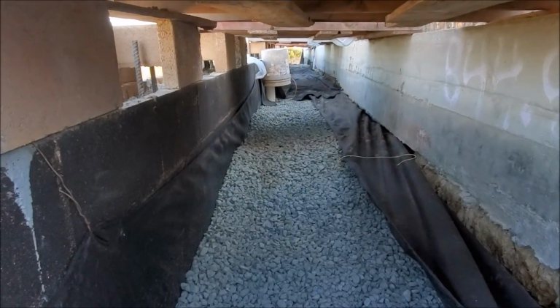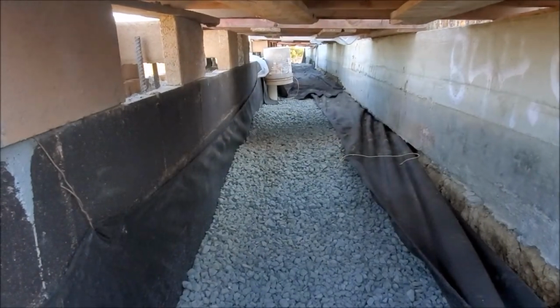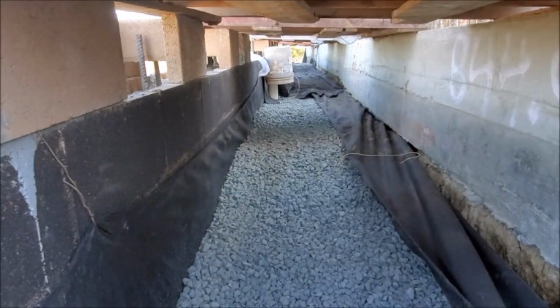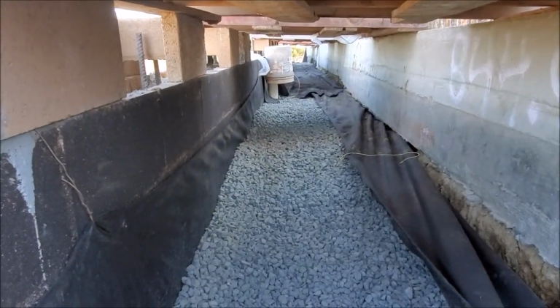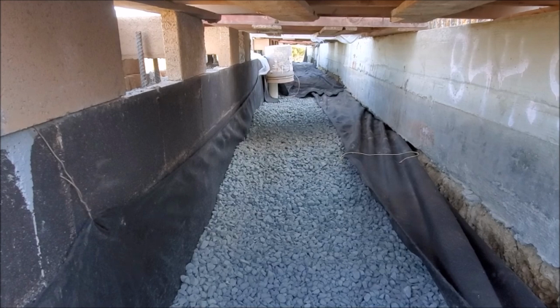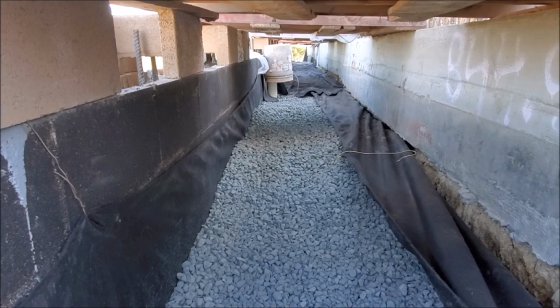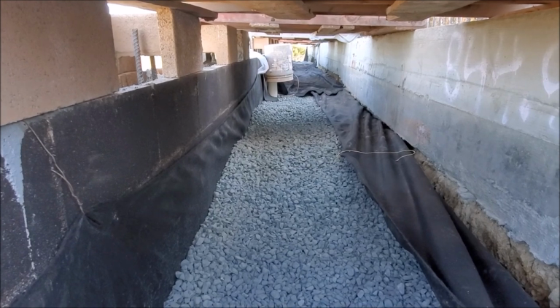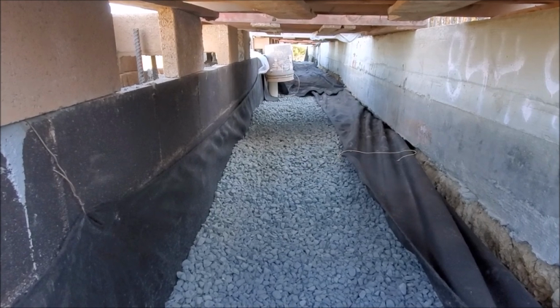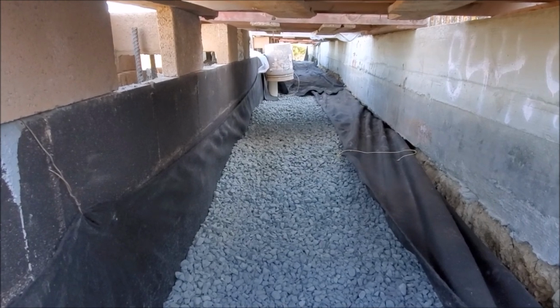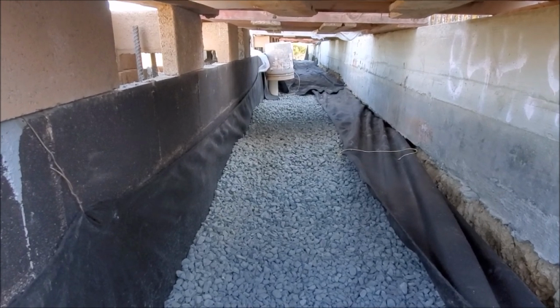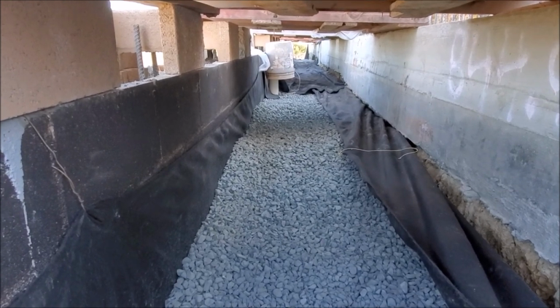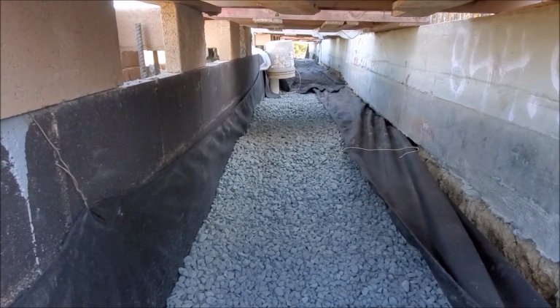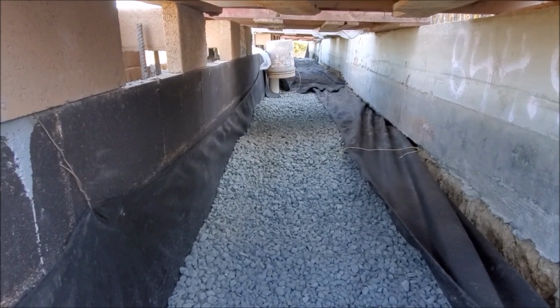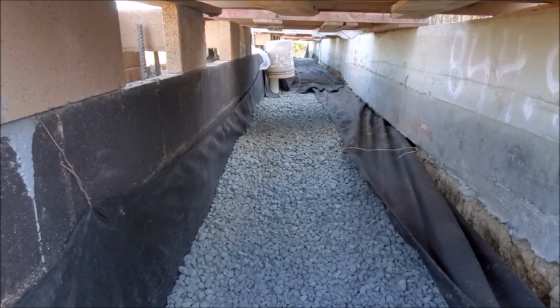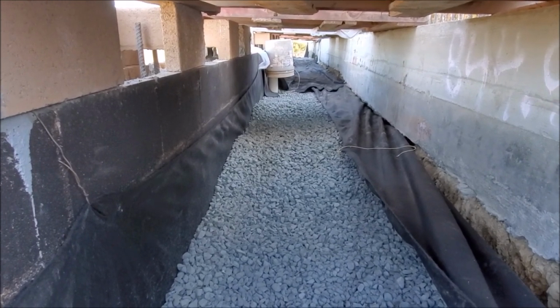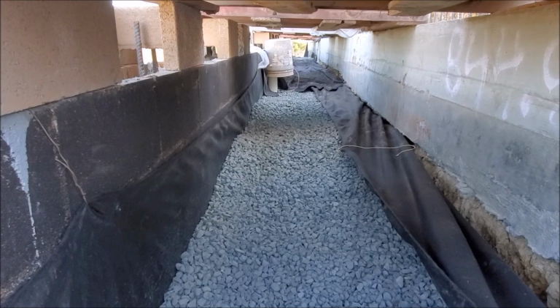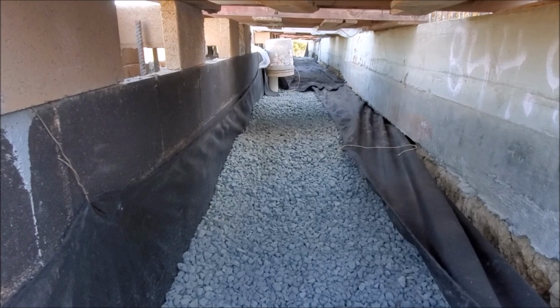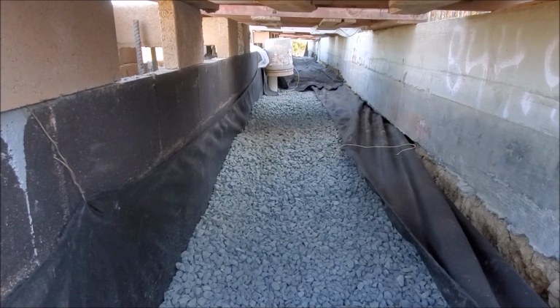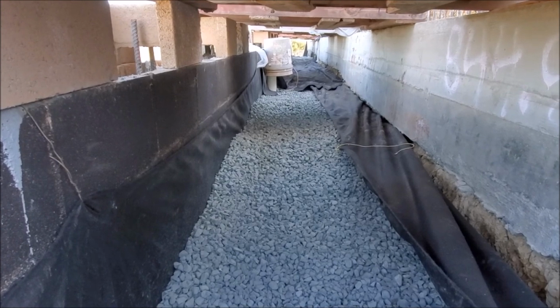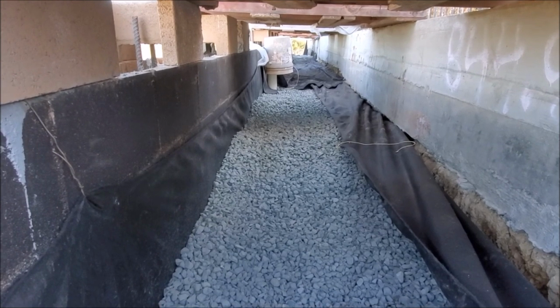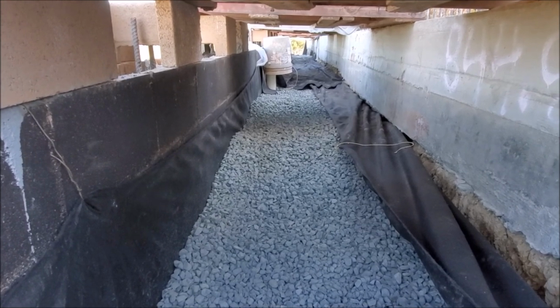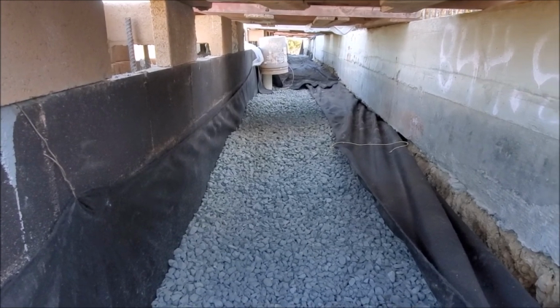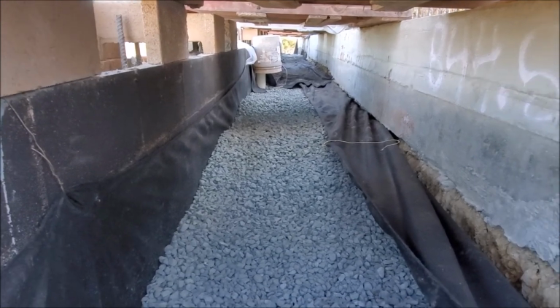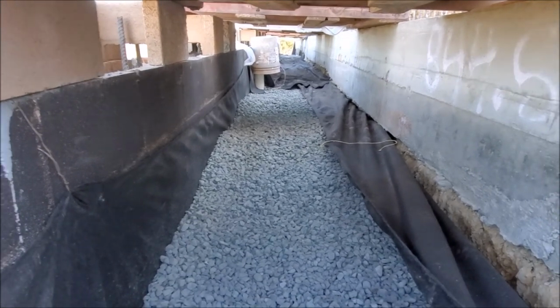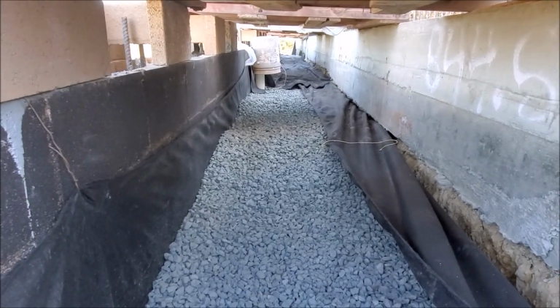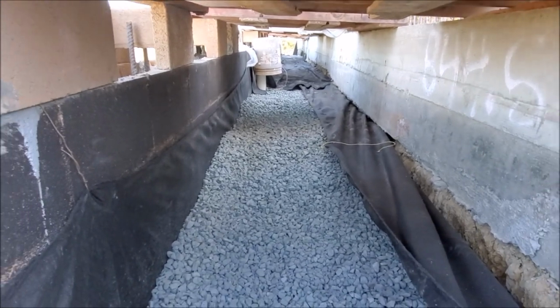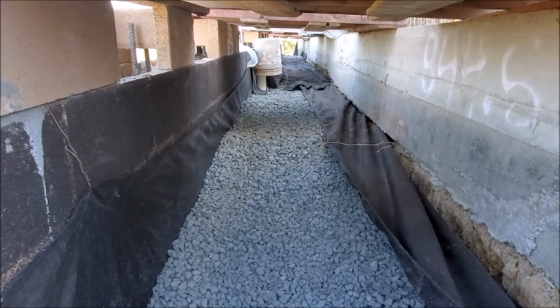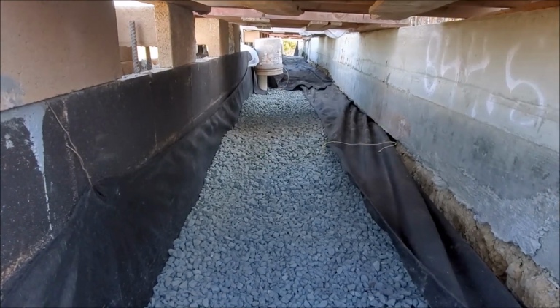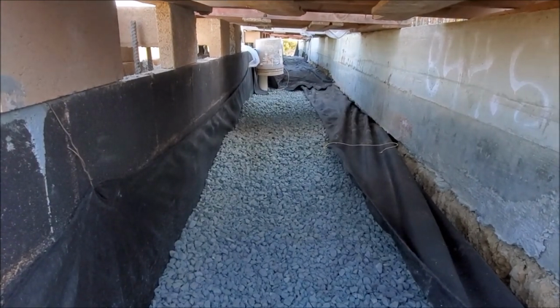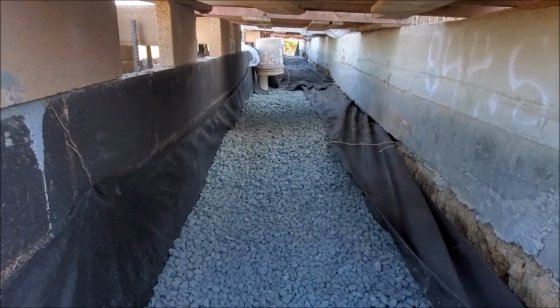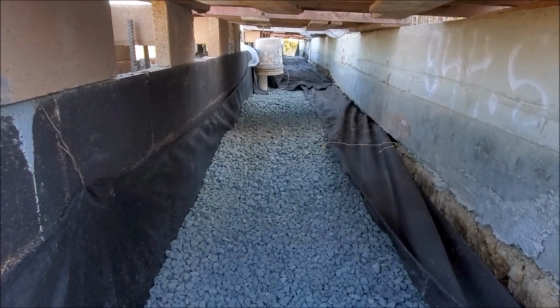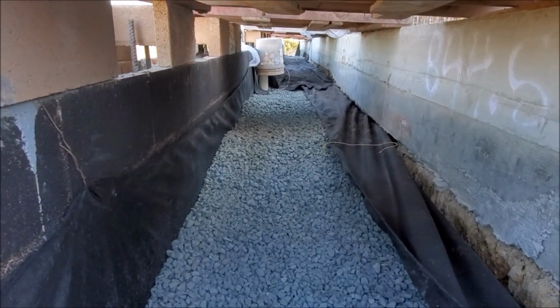We'll bend it over on top and most of the time it has to be an engineered backfill, which means it has to be able to be compacted by a compactor, sheep's foot, or so forth. So there you go — that's the inside look of a french drain system.